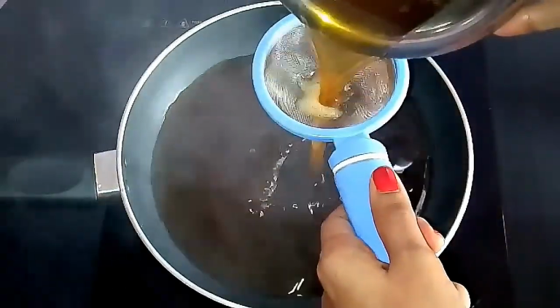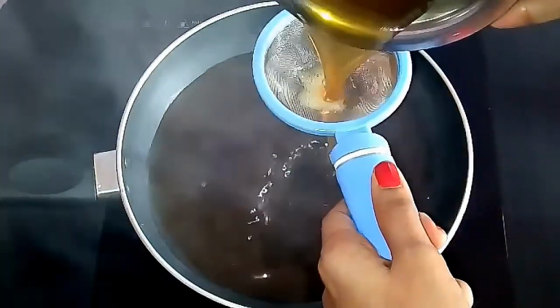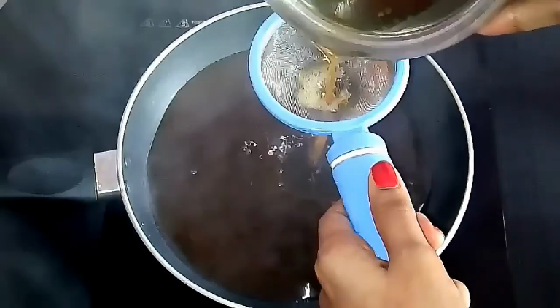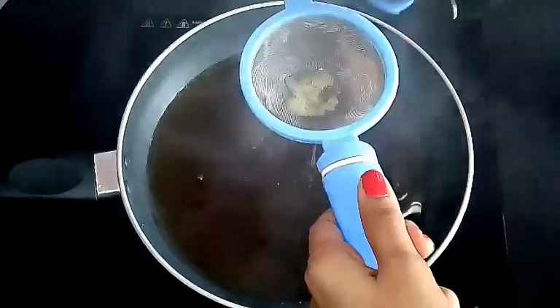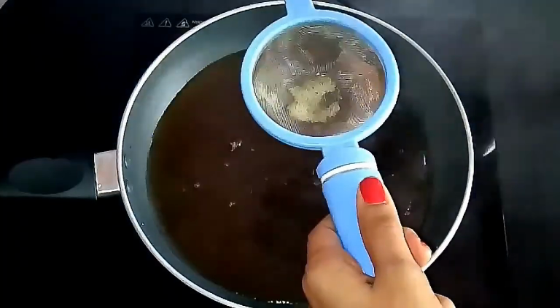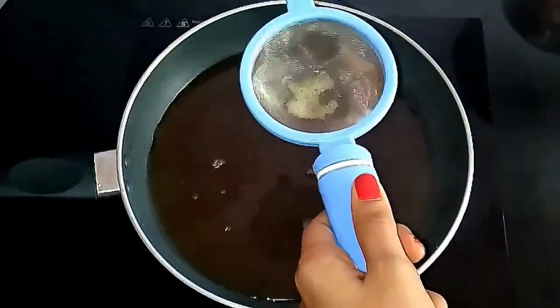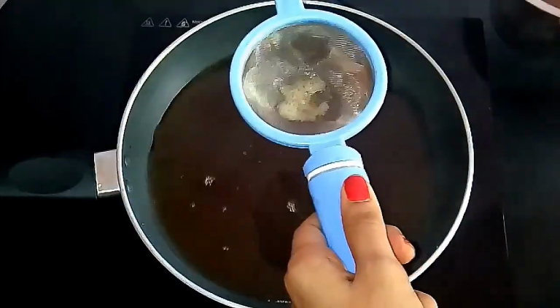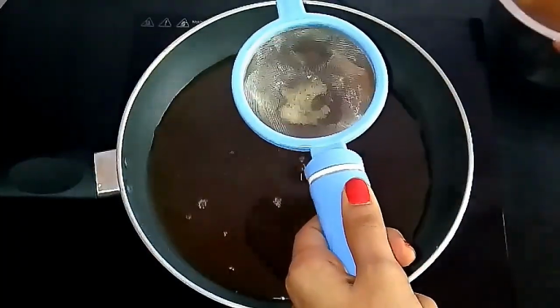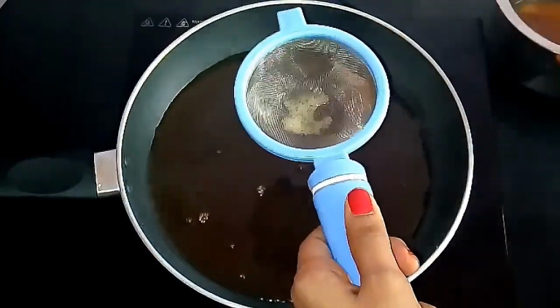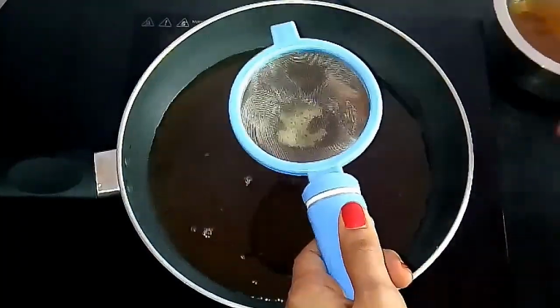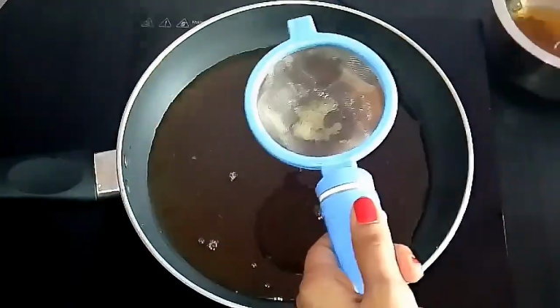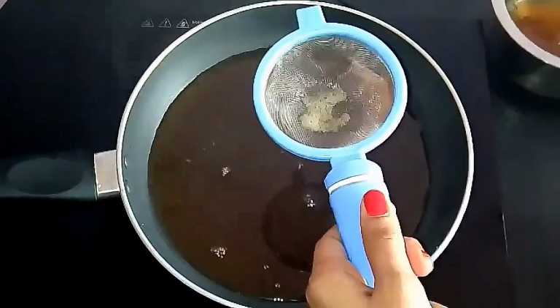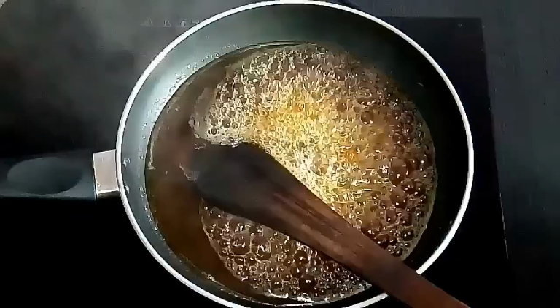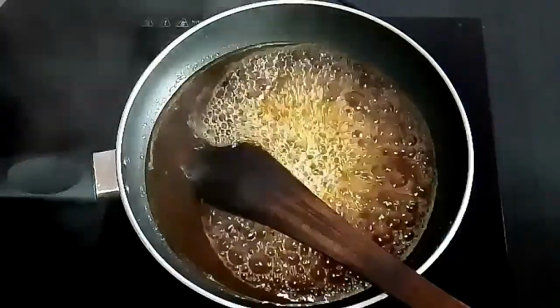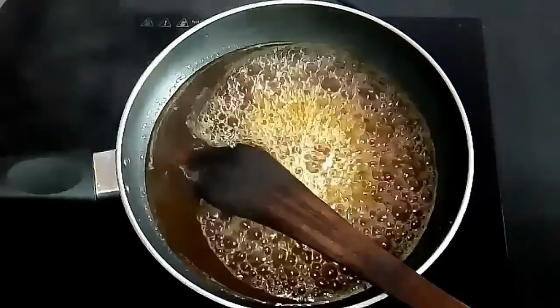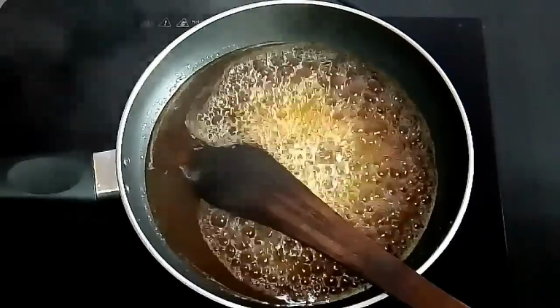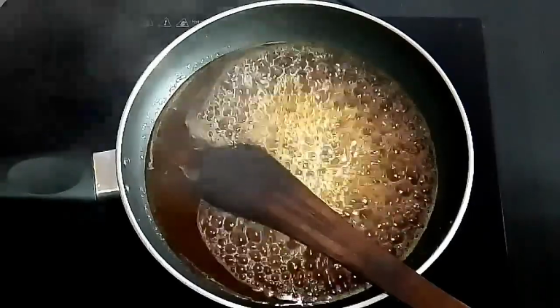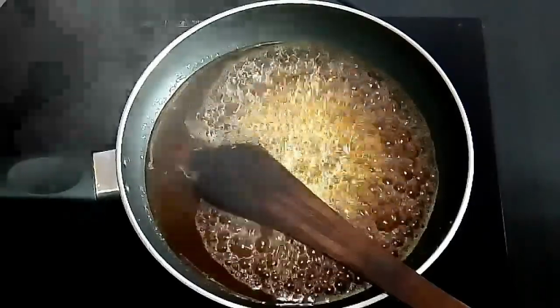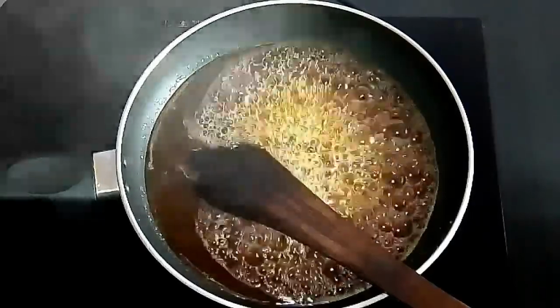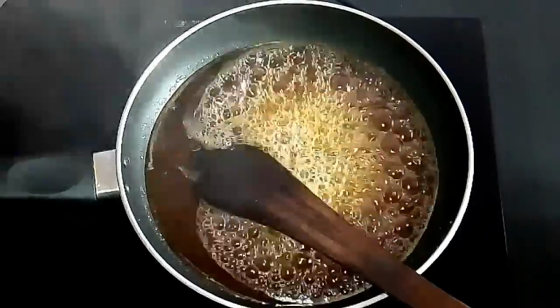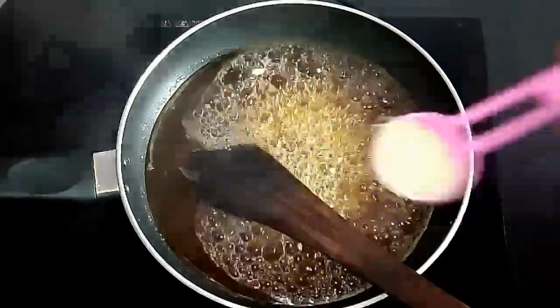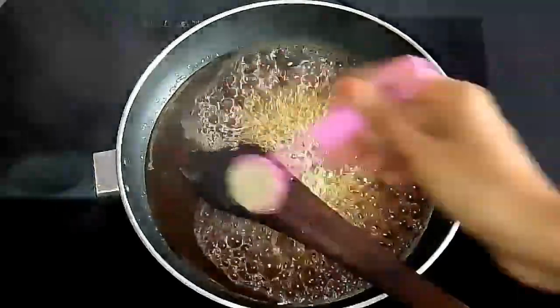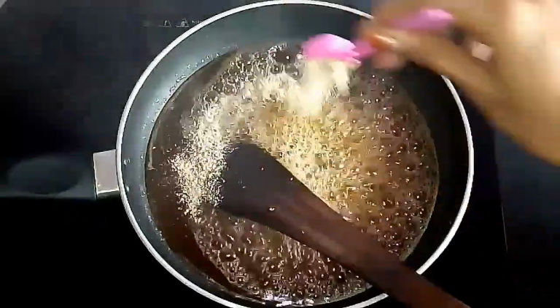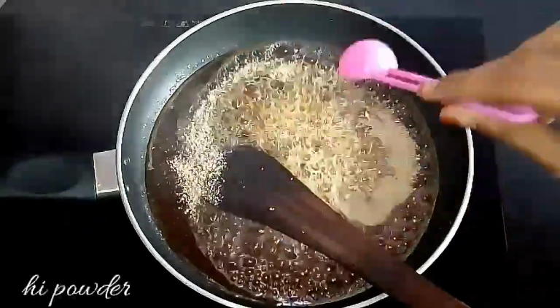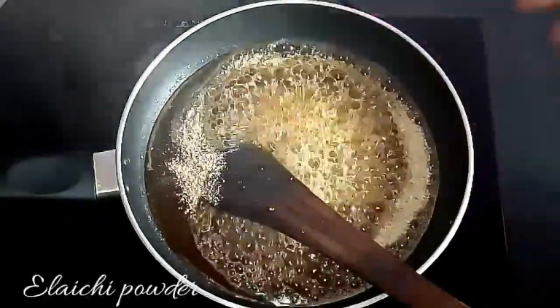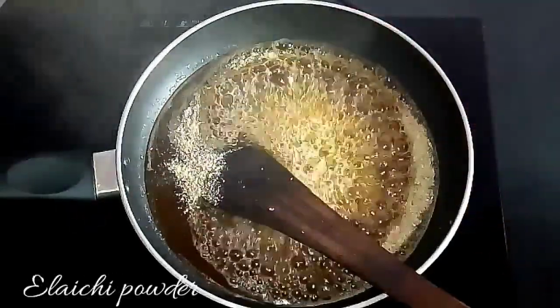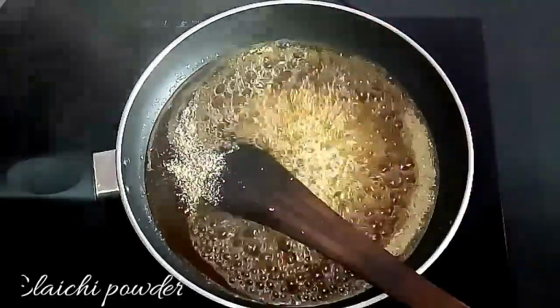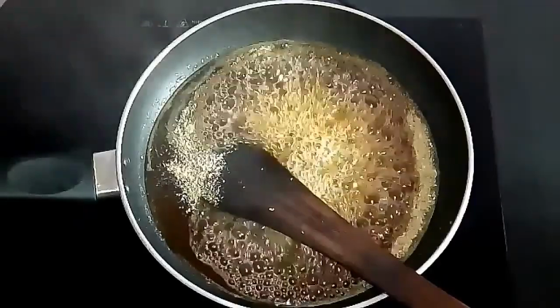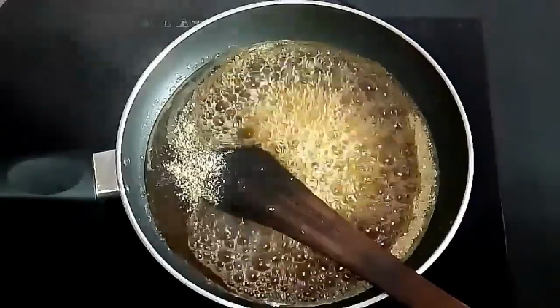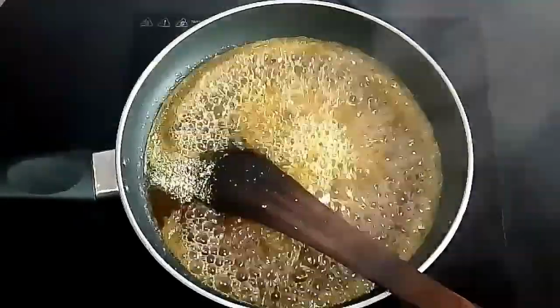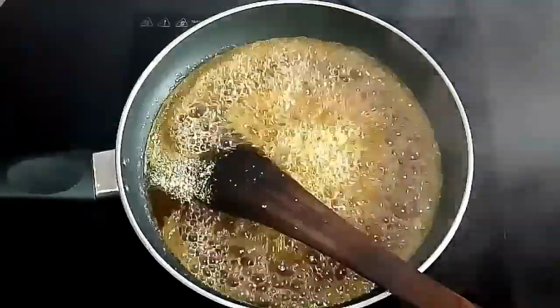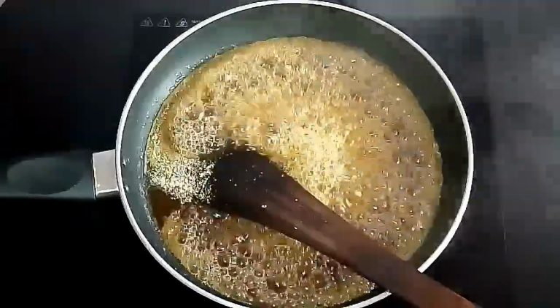Keep it on medium flame and boil the jaggery water. To this, add elaichi powder and ghee.